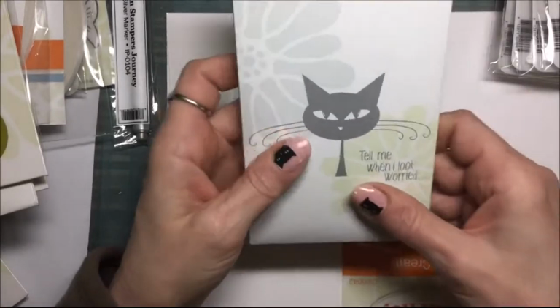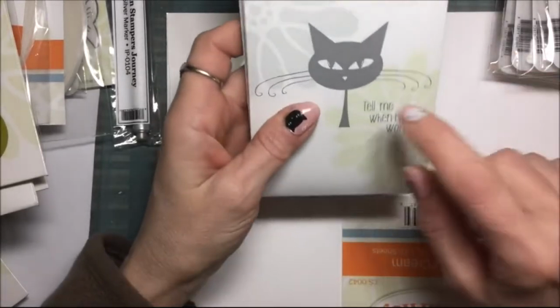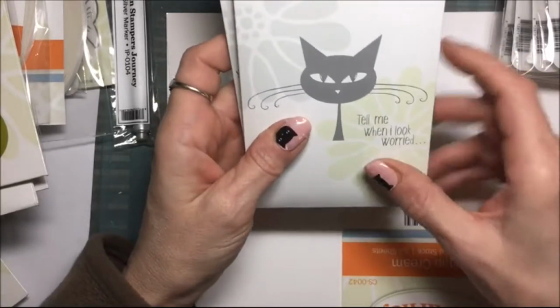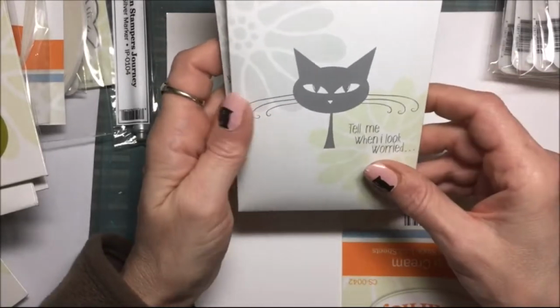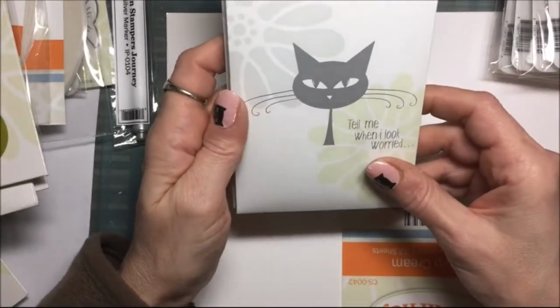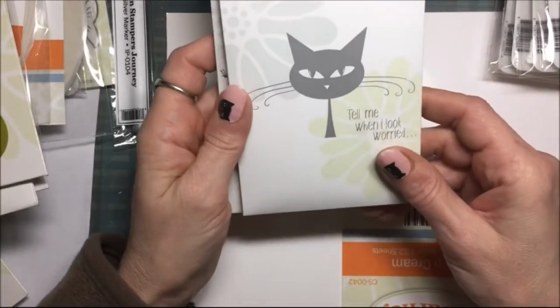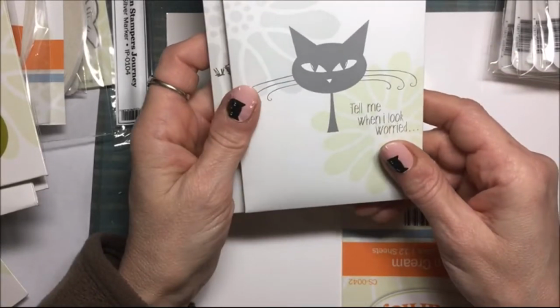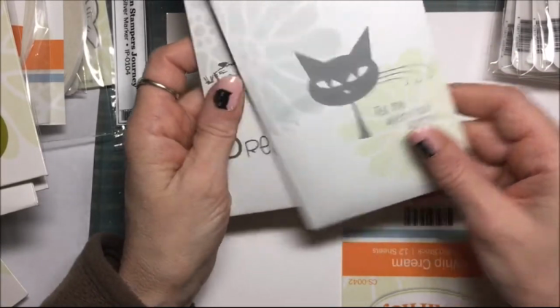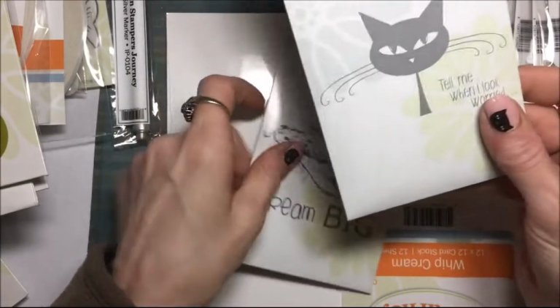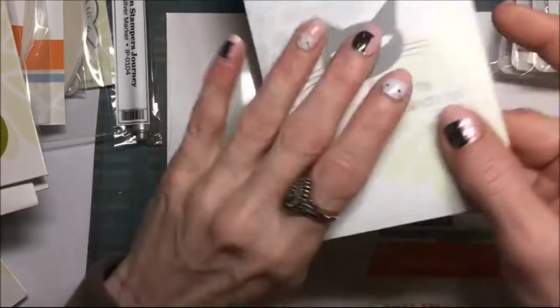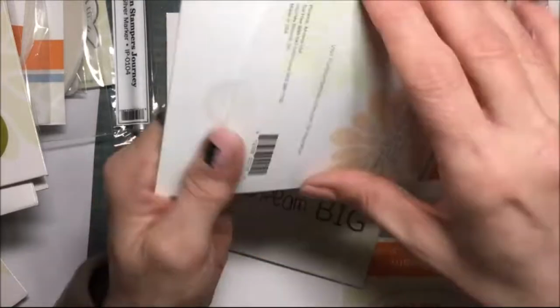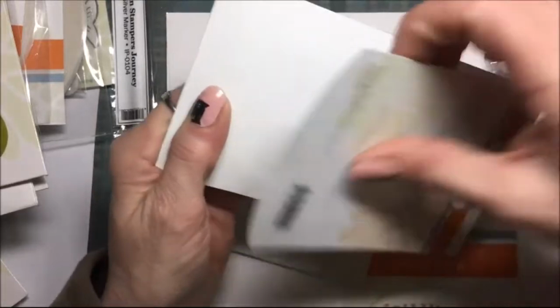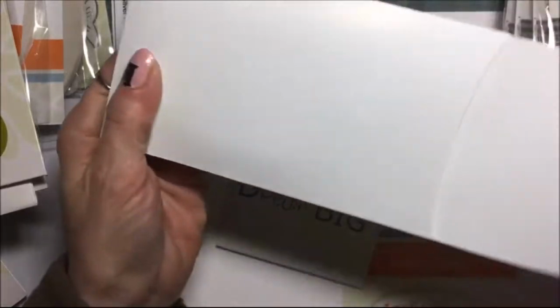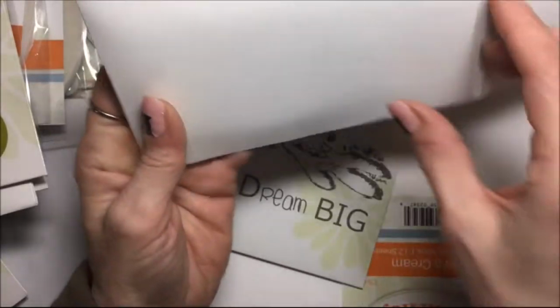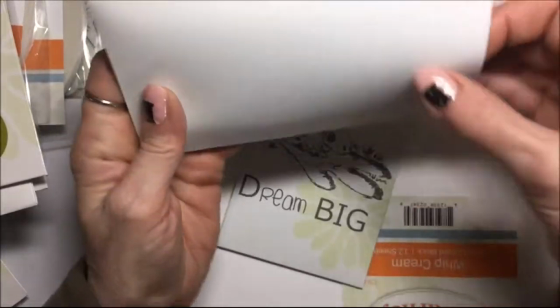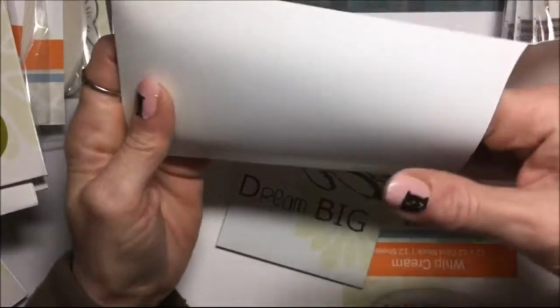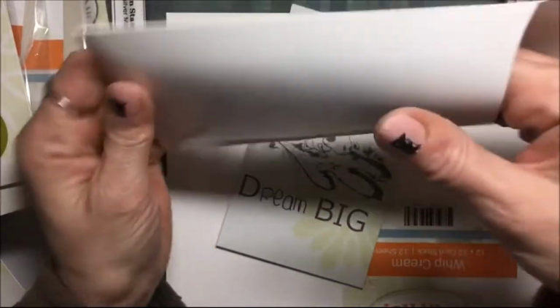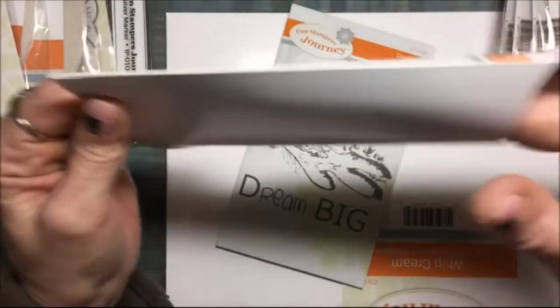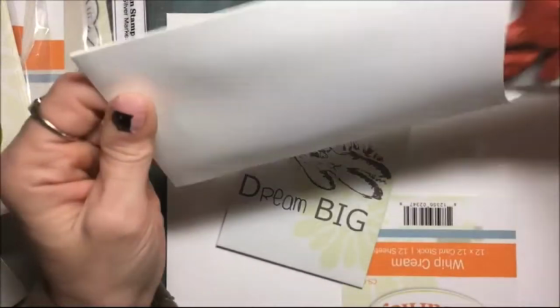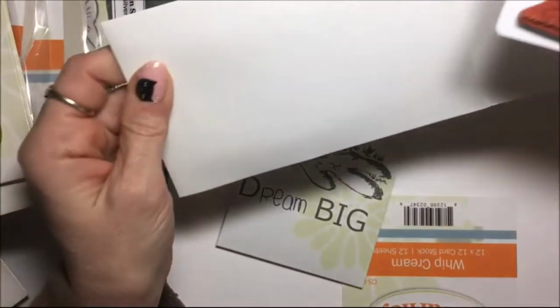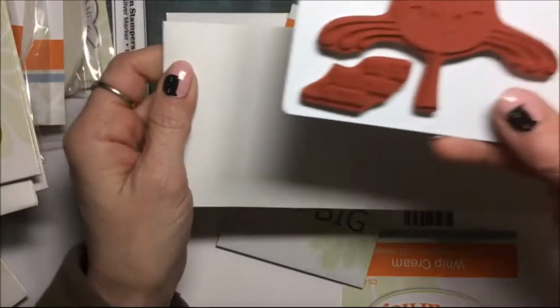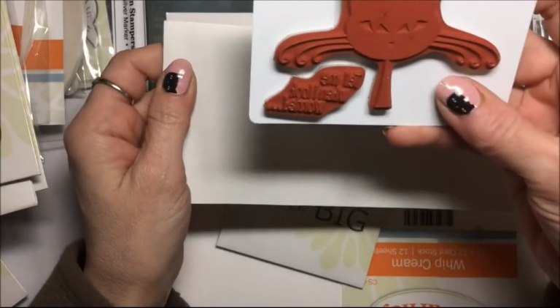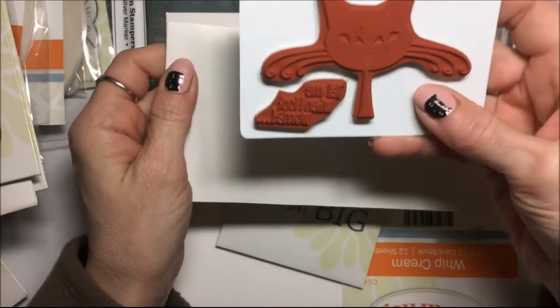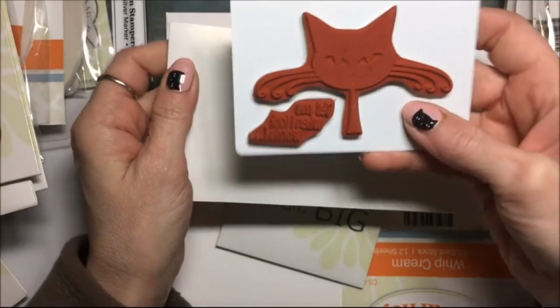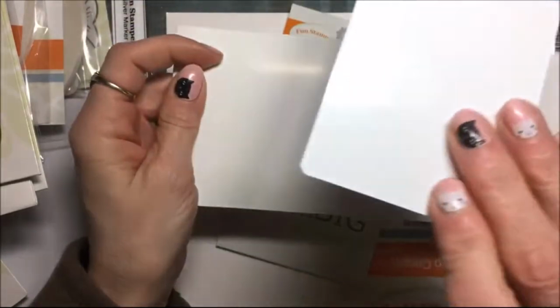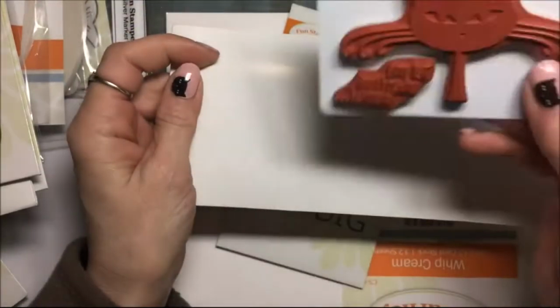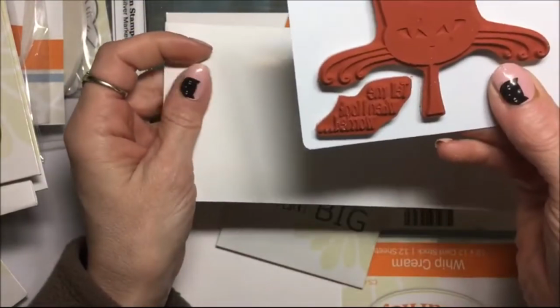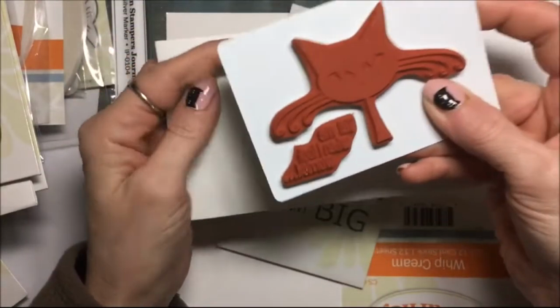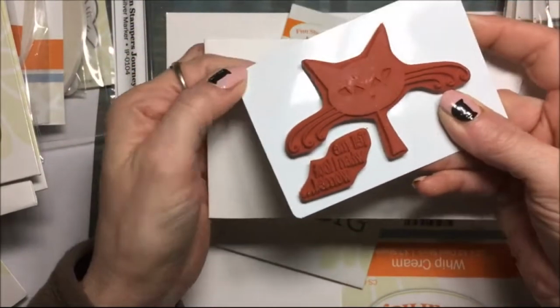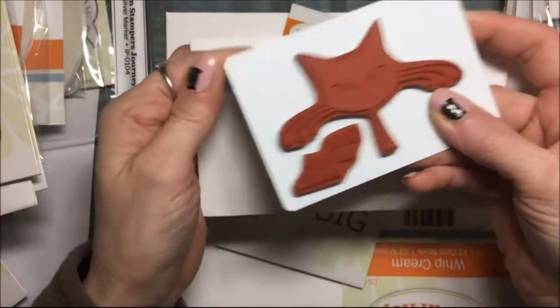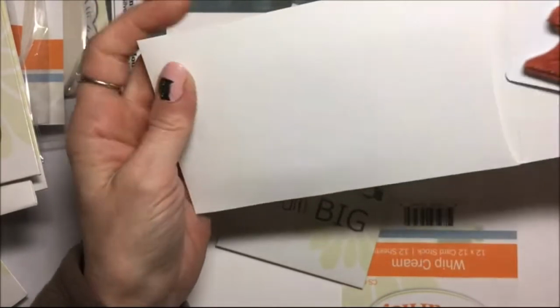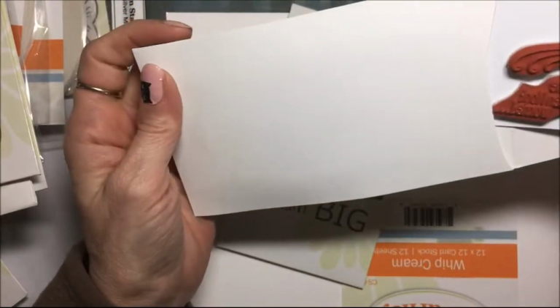This one is mine — this is Purr Whiskers. So I can open that. I like how they come on these plastic sheets.